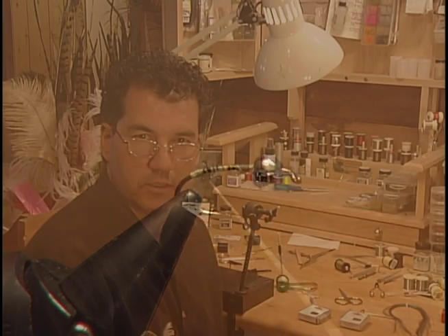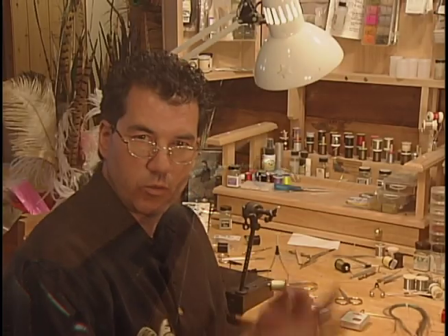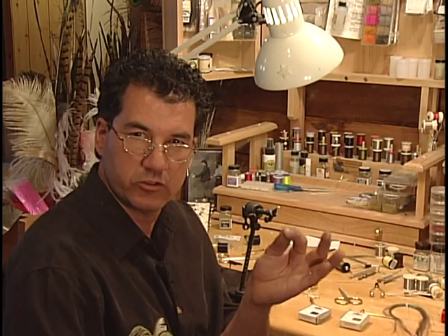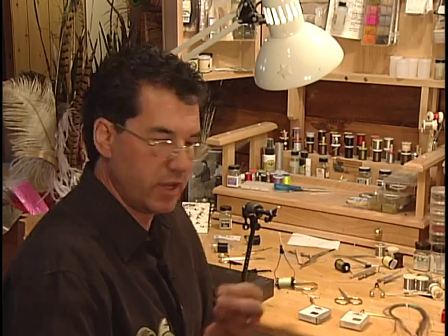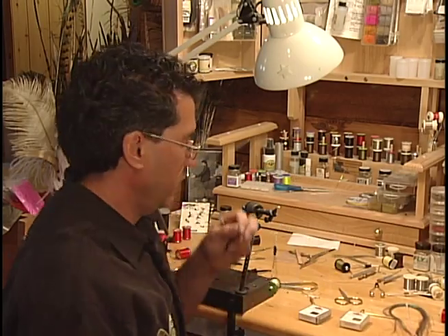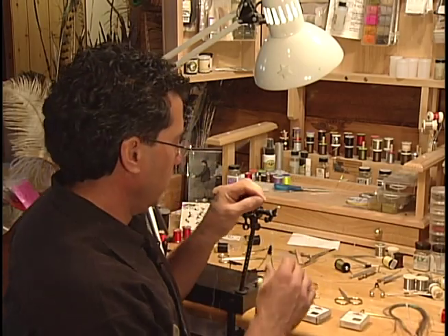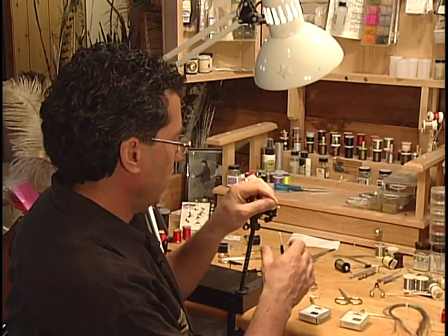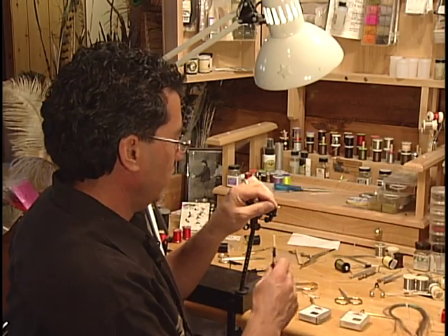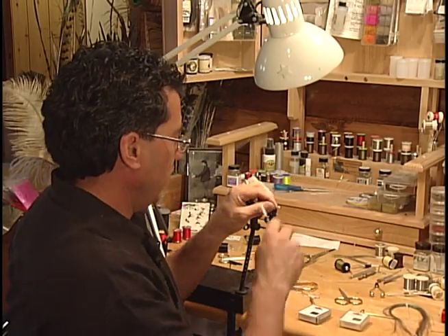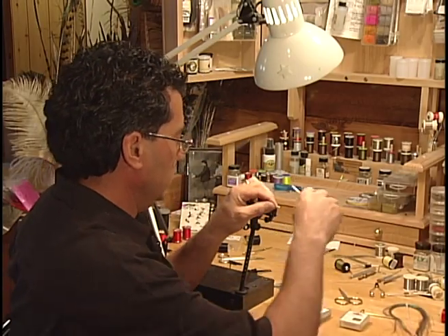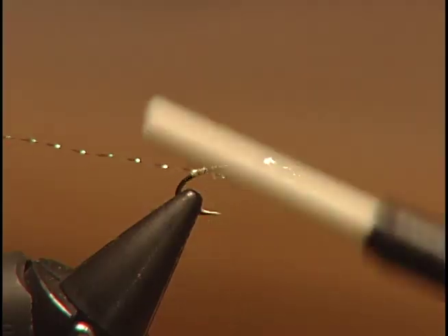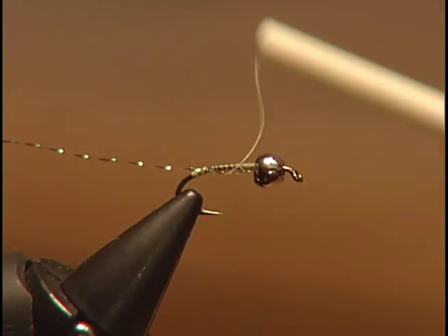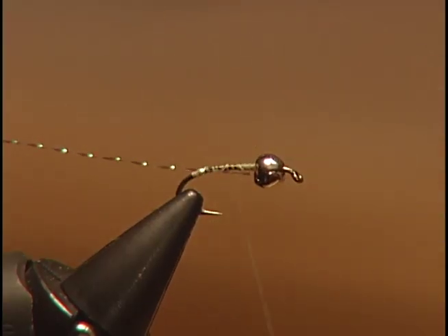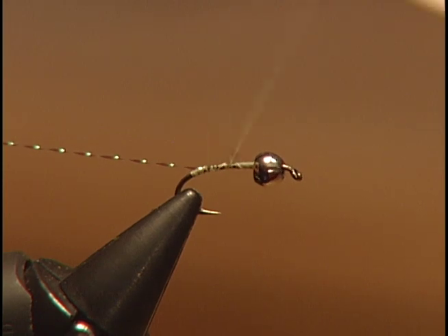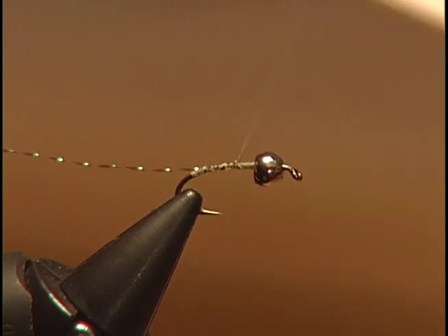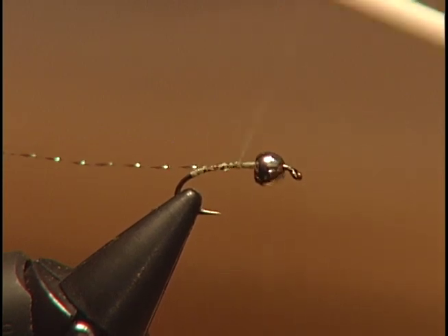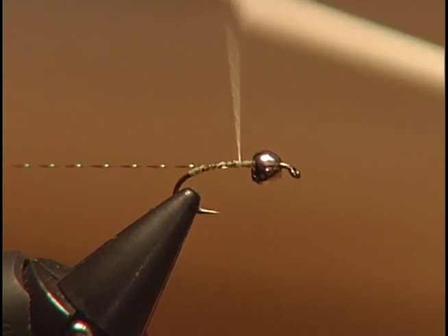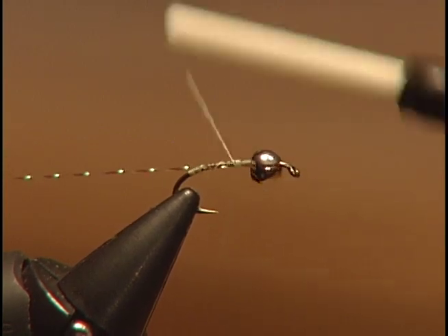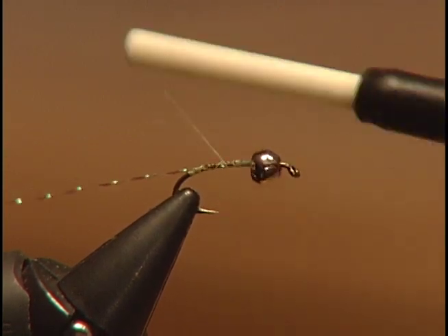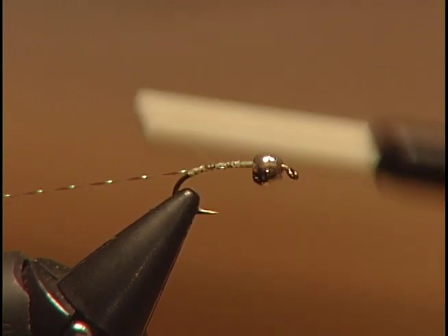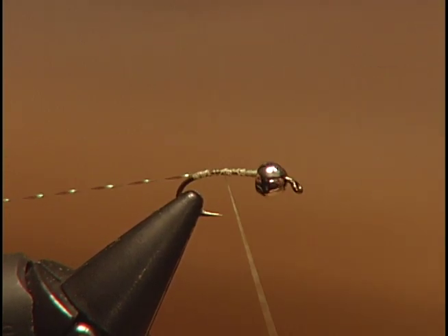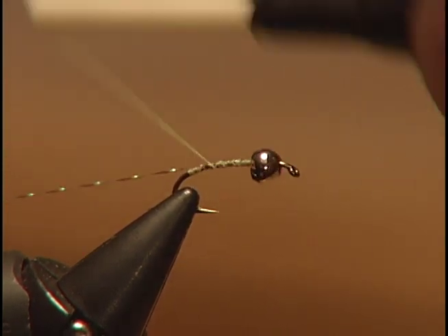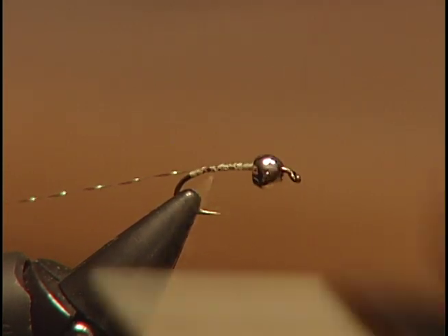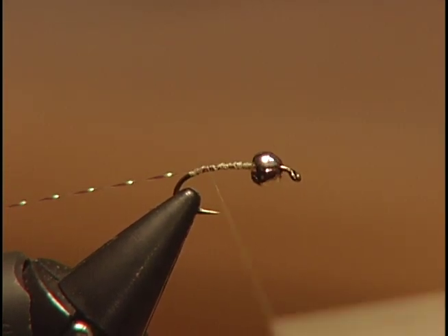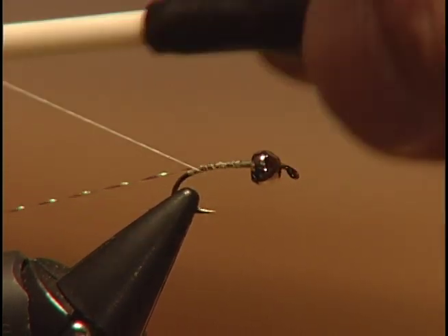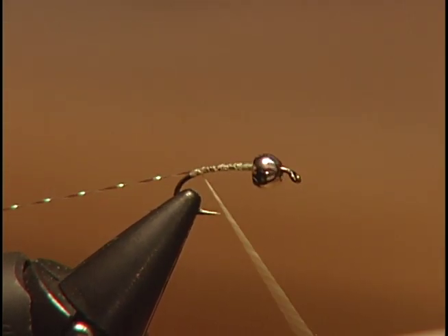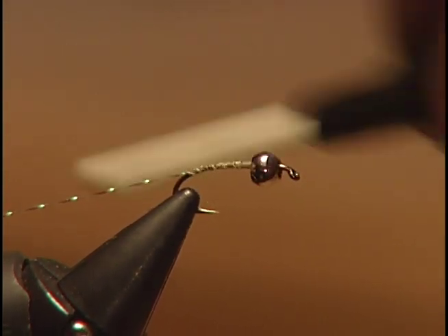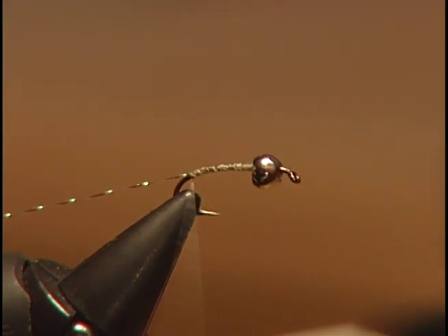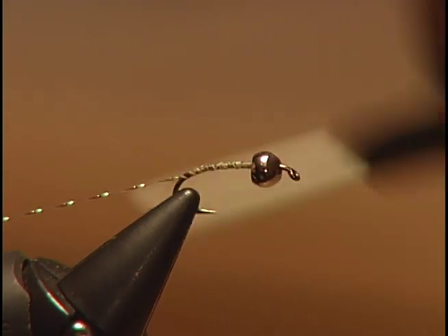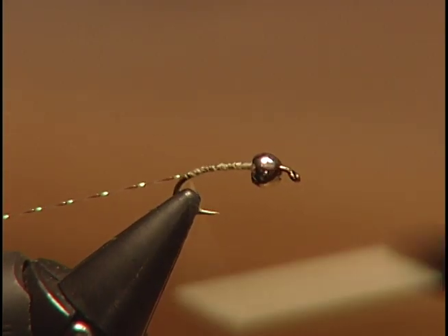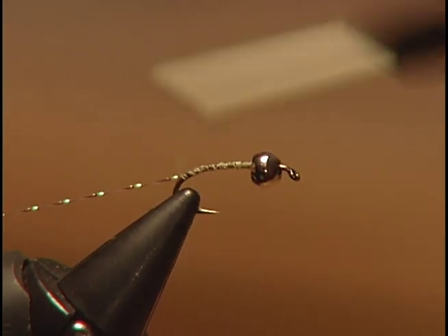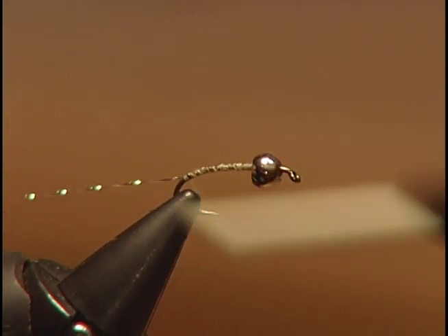Take one strand of your green crystal flash and tie it in right at the rear of the hook. We'll use this to rib the body after we tie it in.